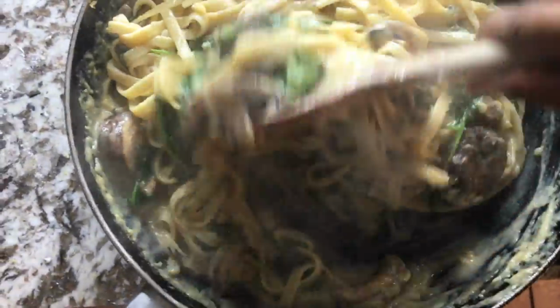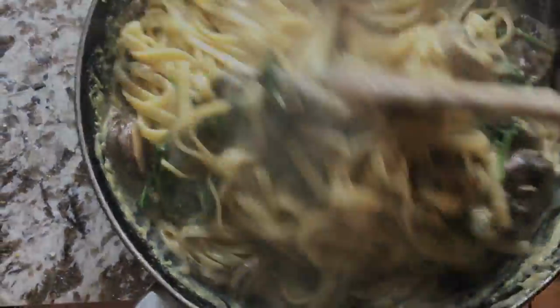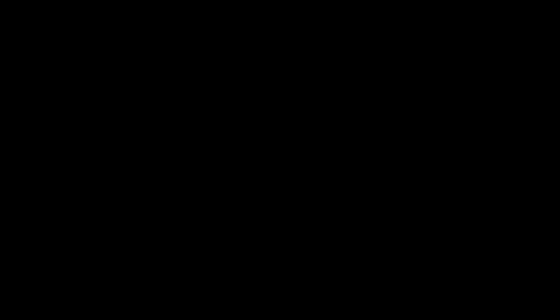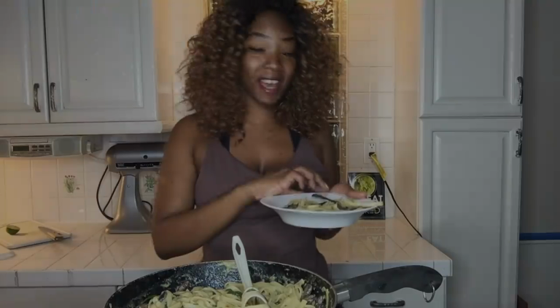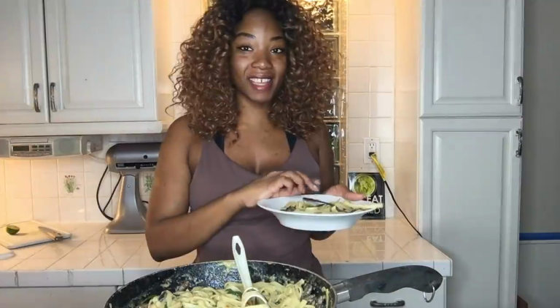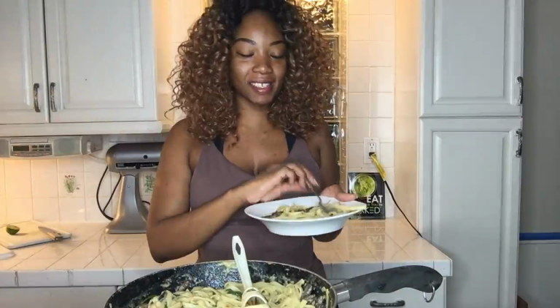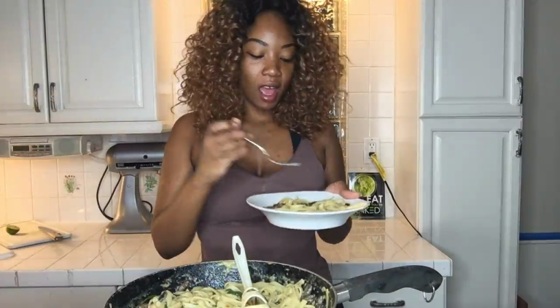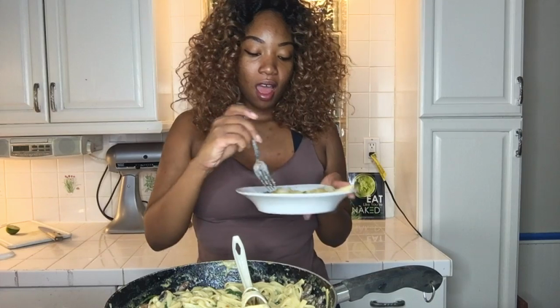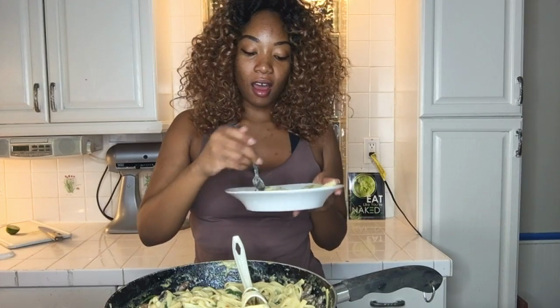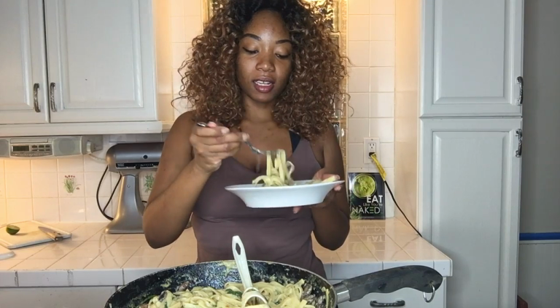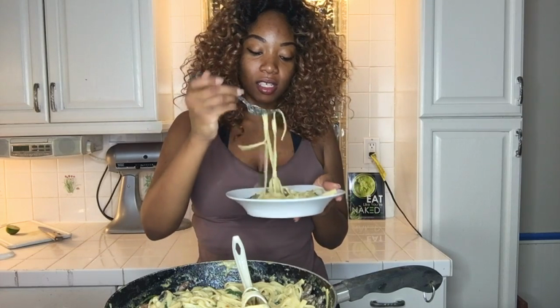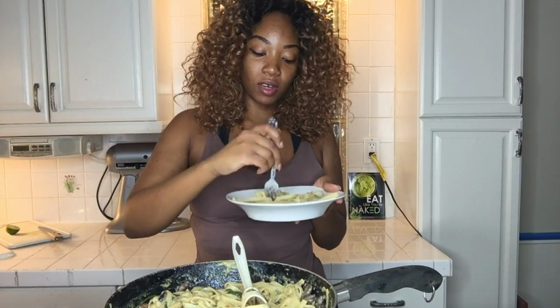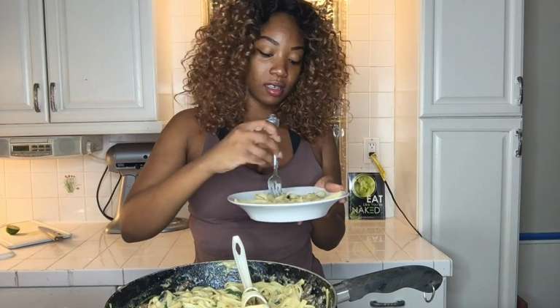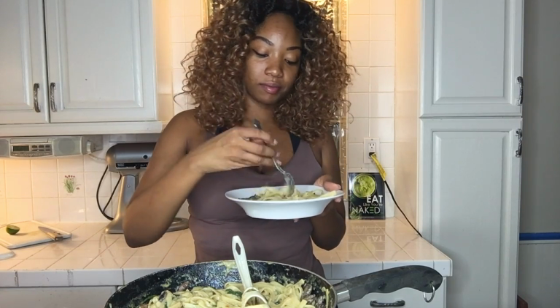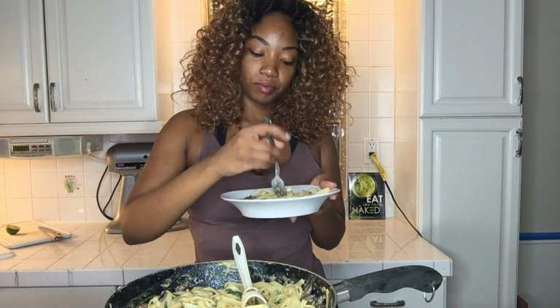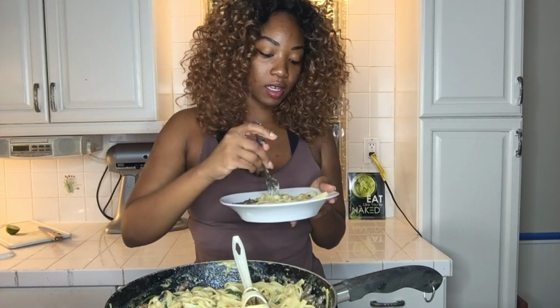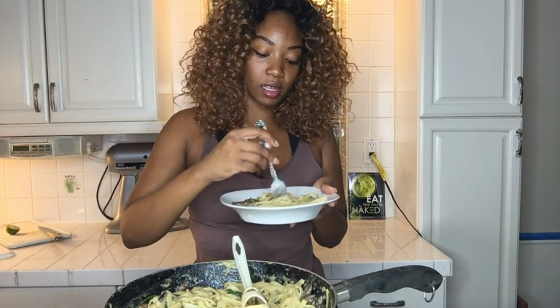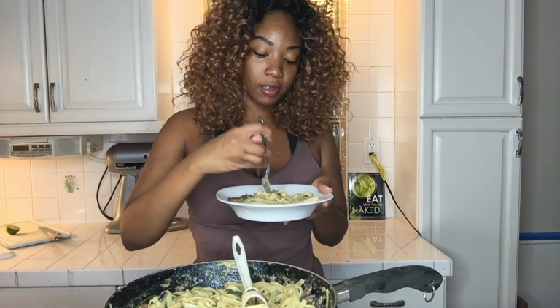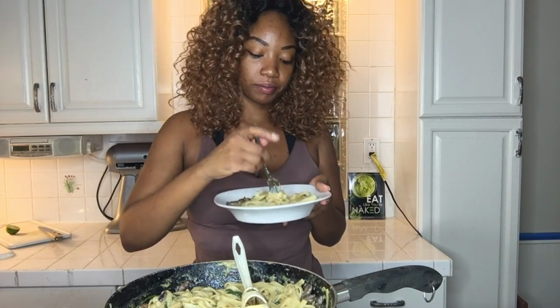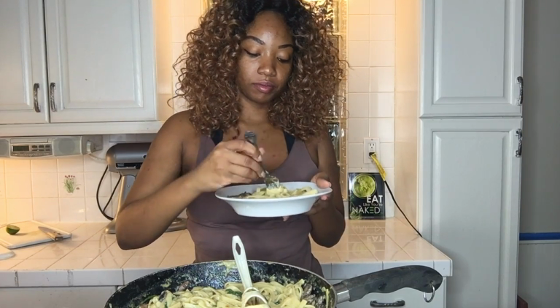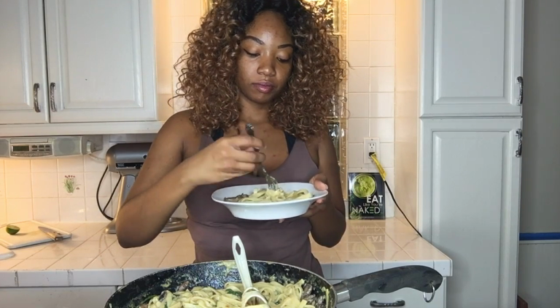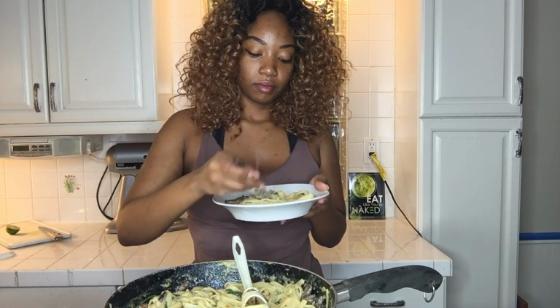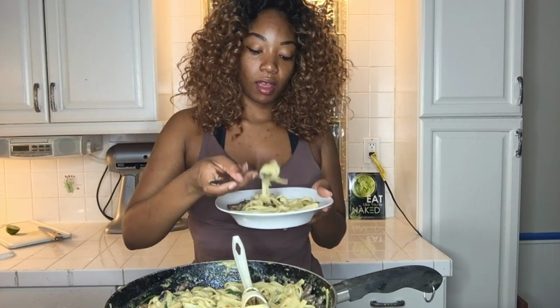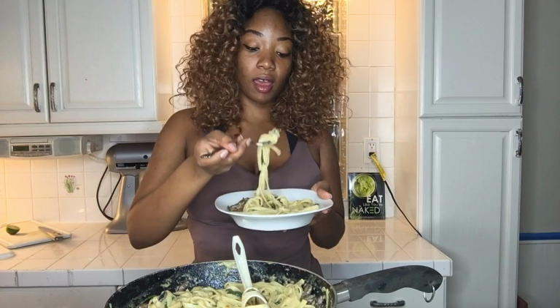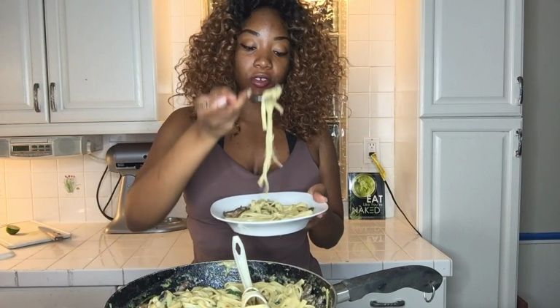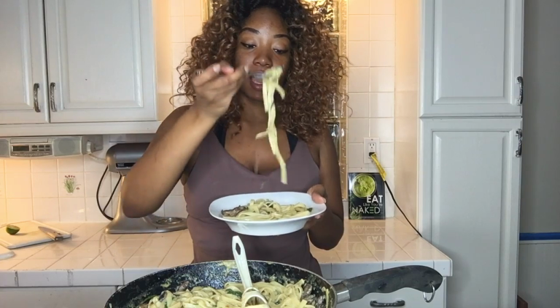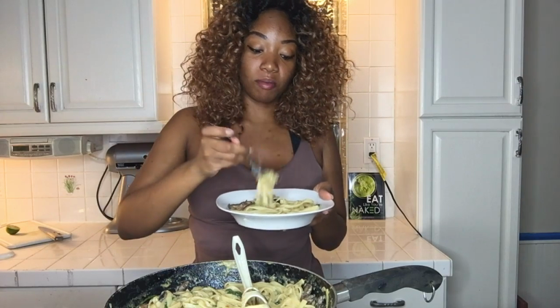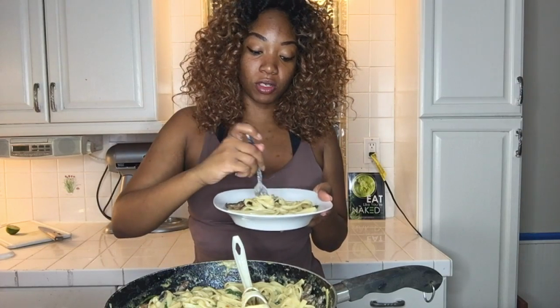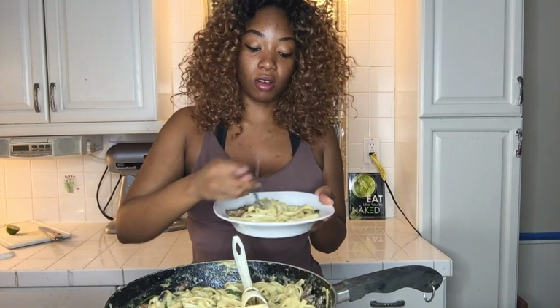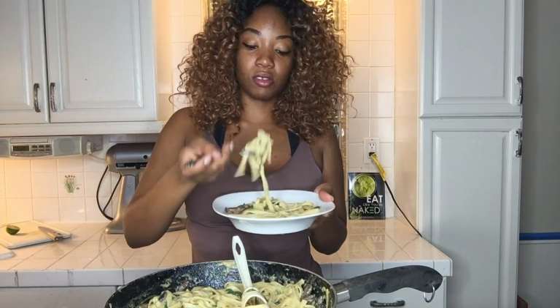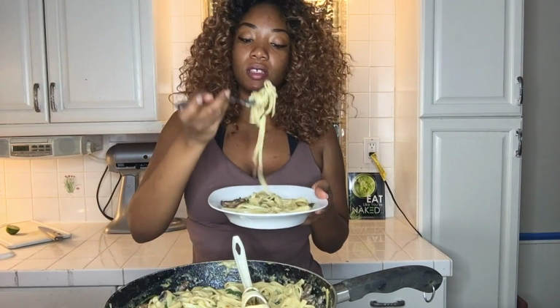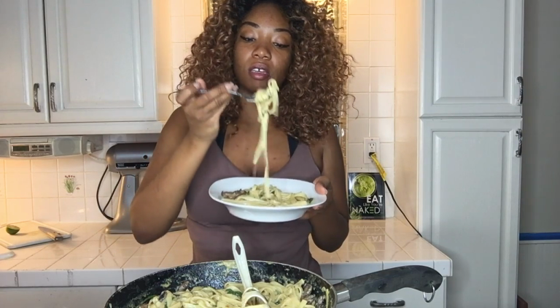Now for the taste test, let's see what it tastes like after I added more salt, so let's see.